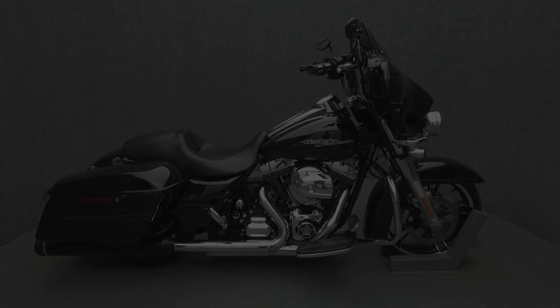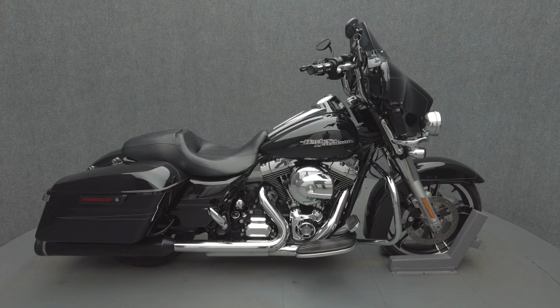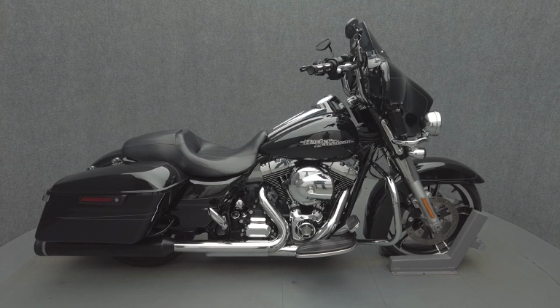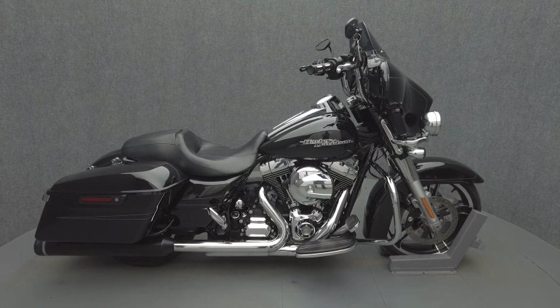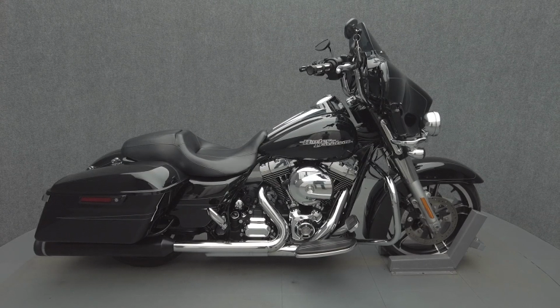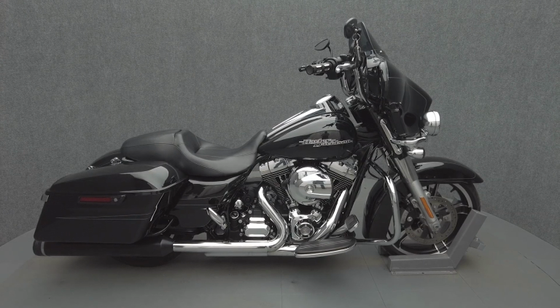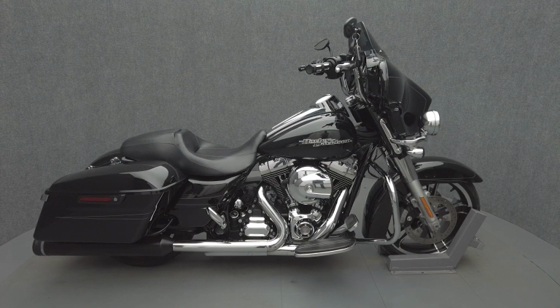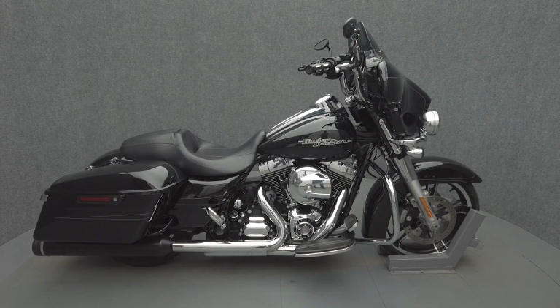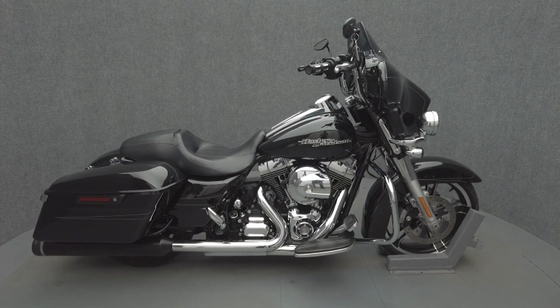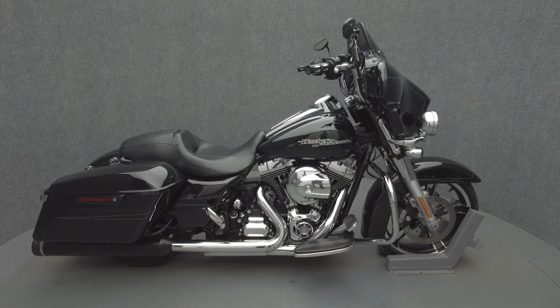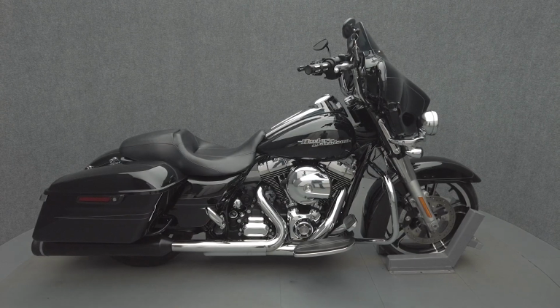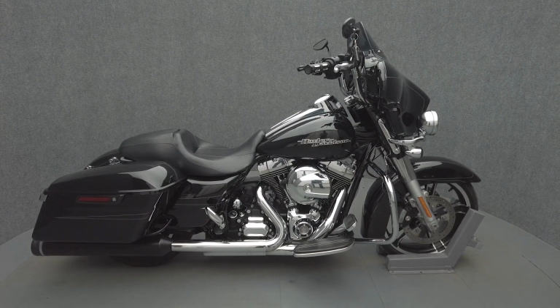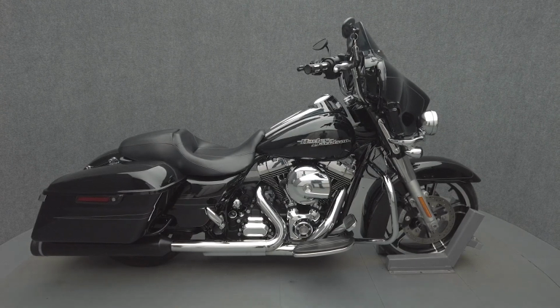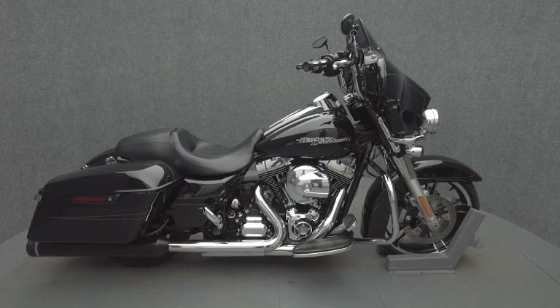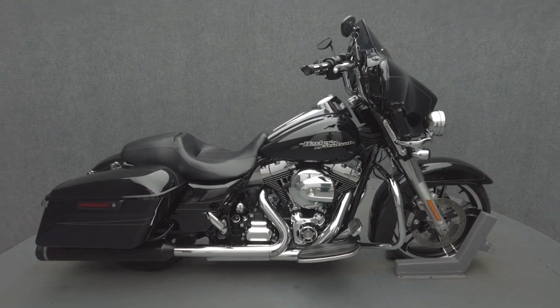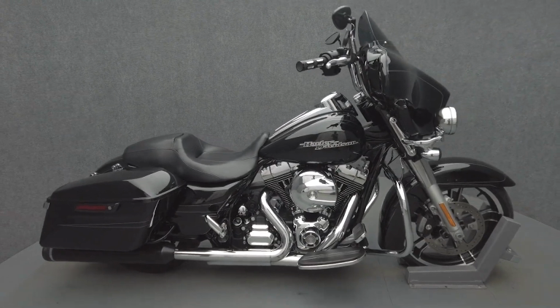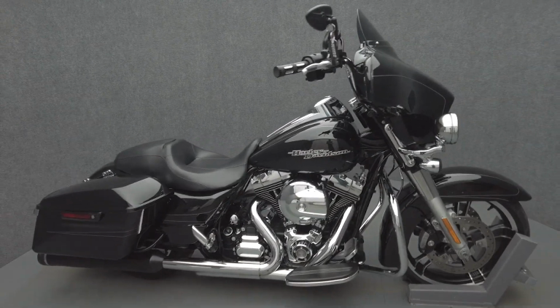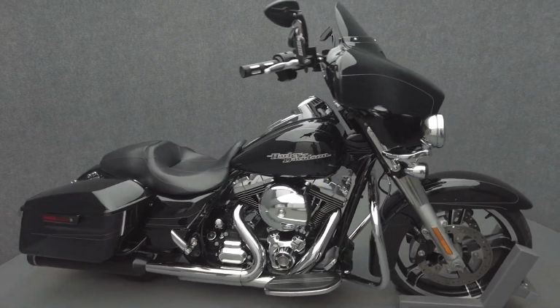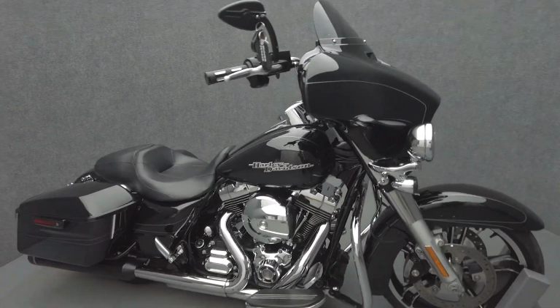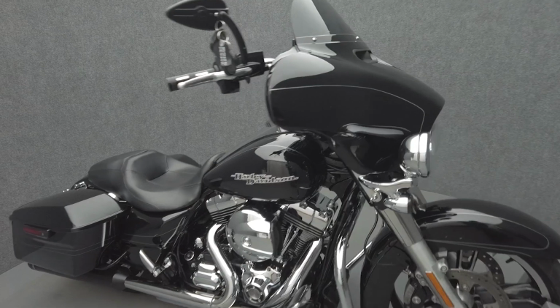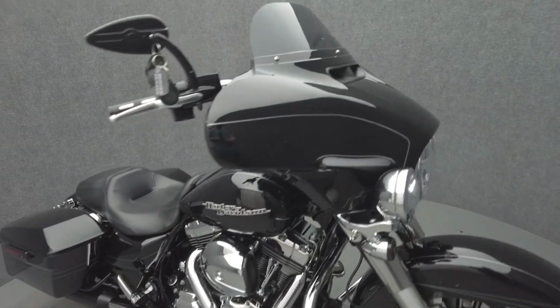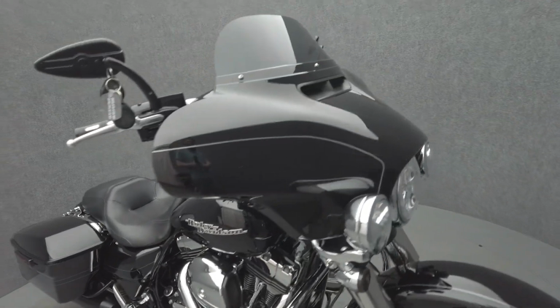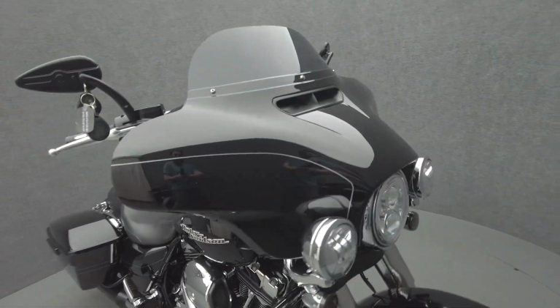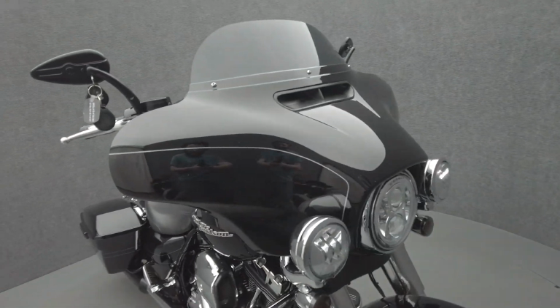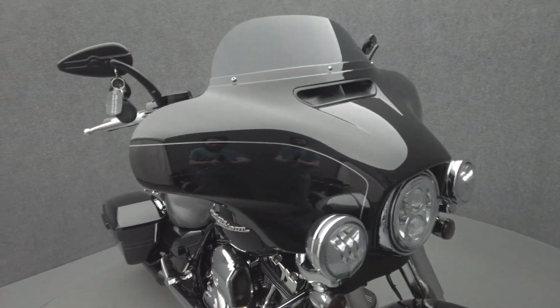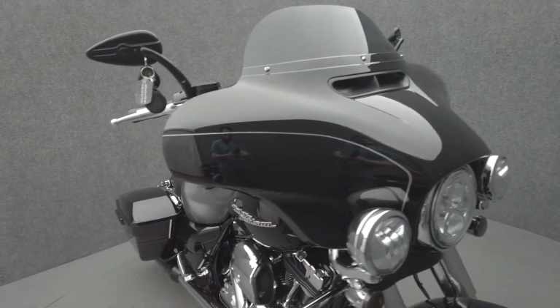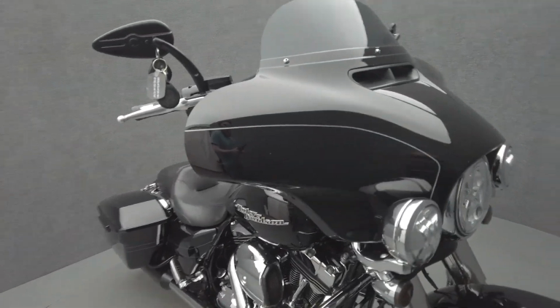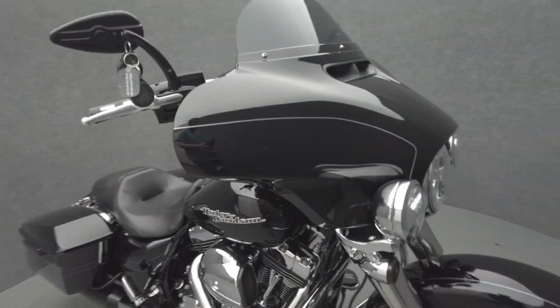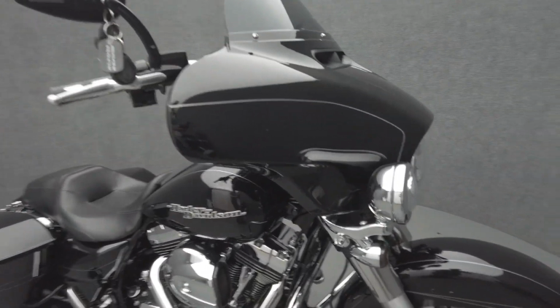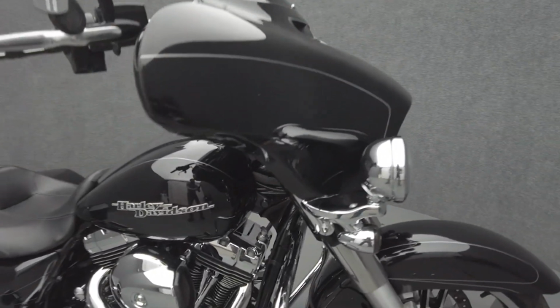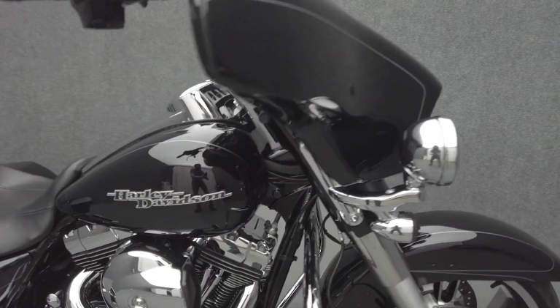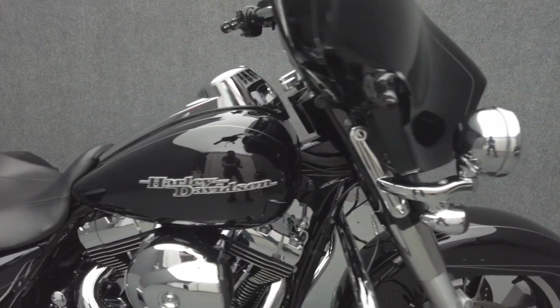Hey everyone, this is Keegan from National Power Sports. This 2015 Harley-Davidson Street Glide Special with 29,933 miles passes New Hampshire State Inspection and runs well.